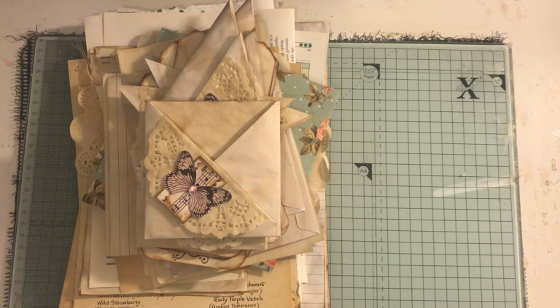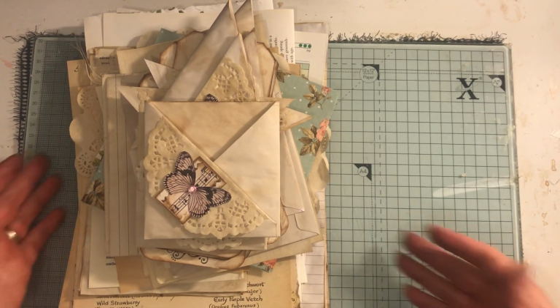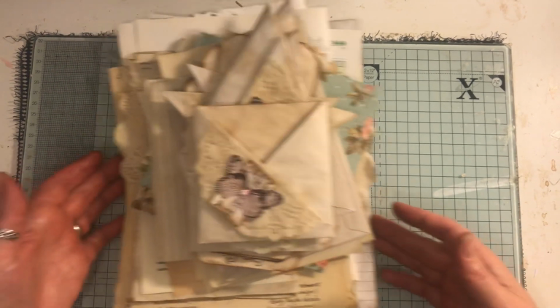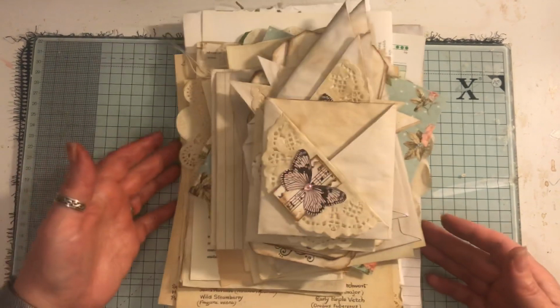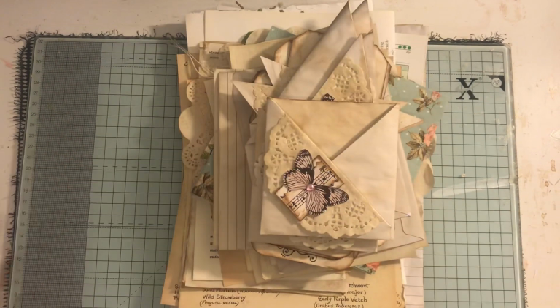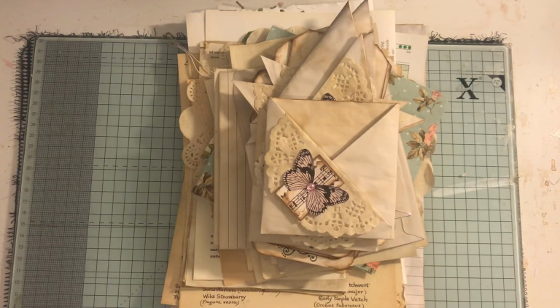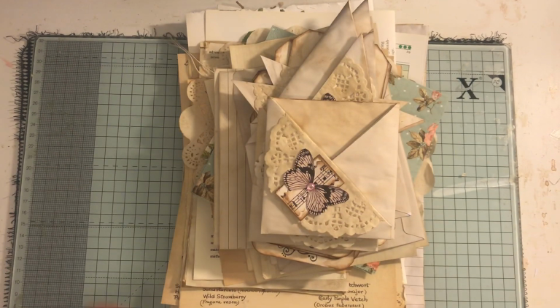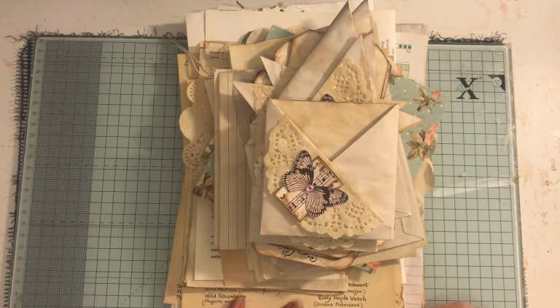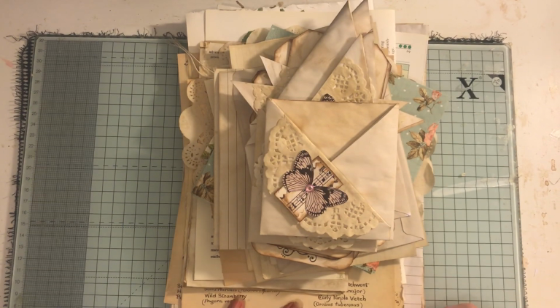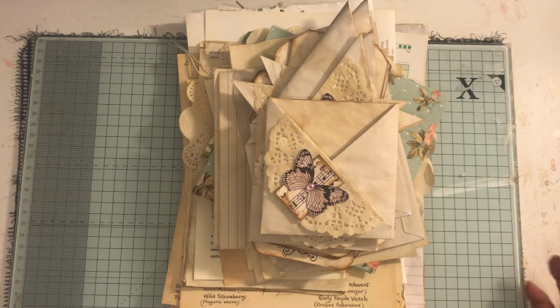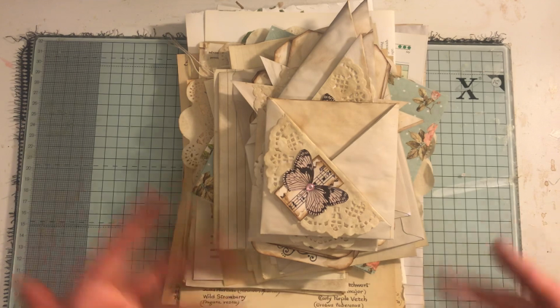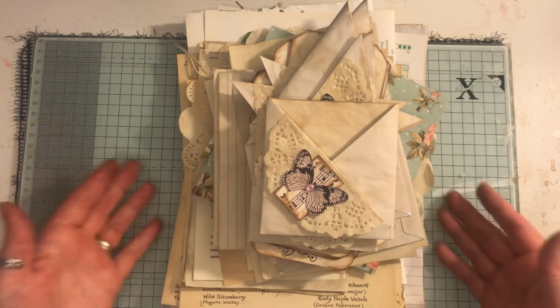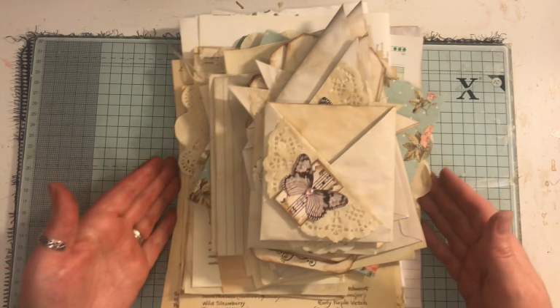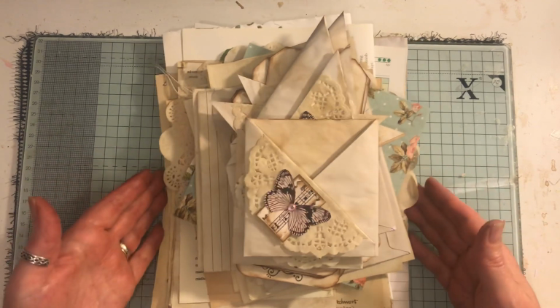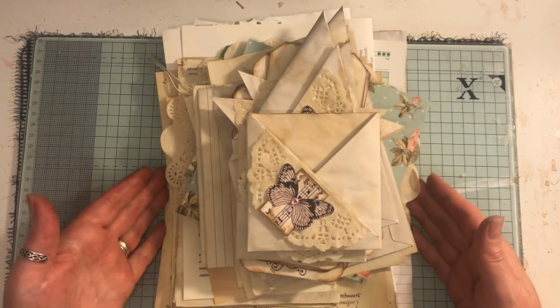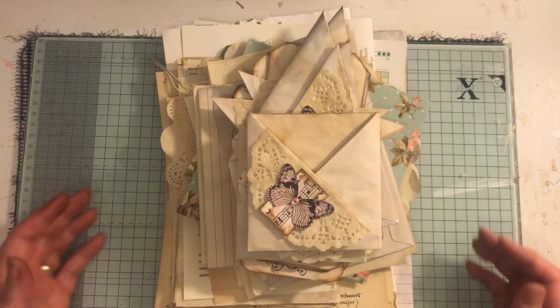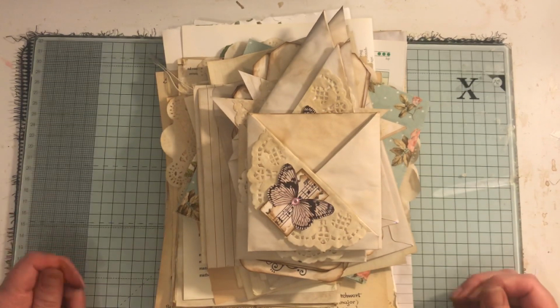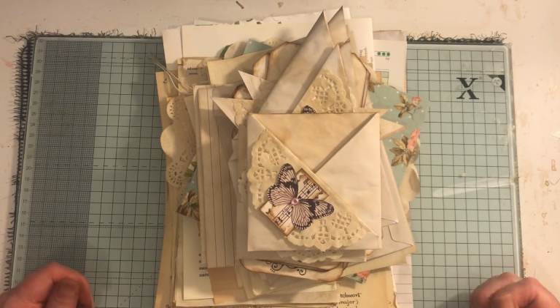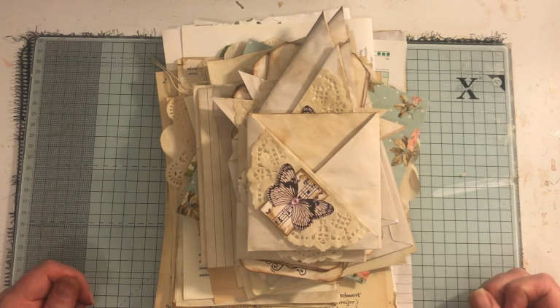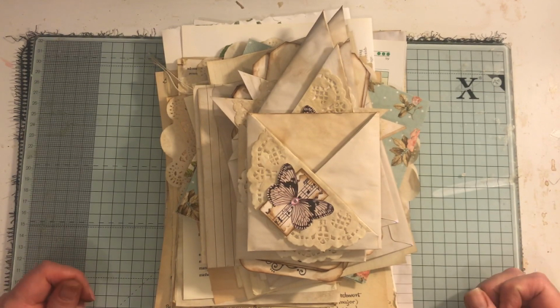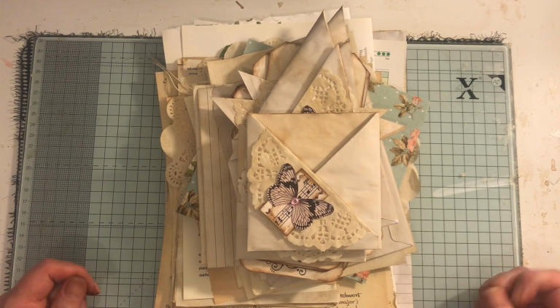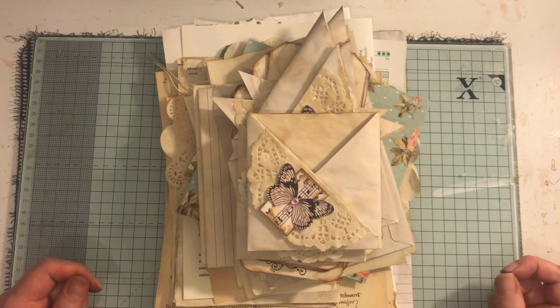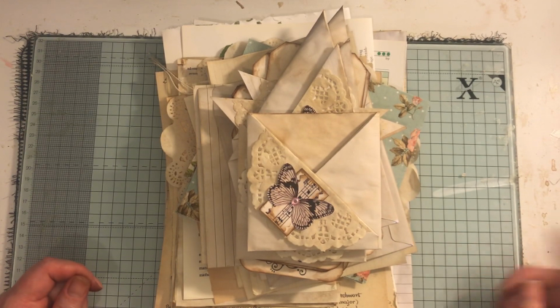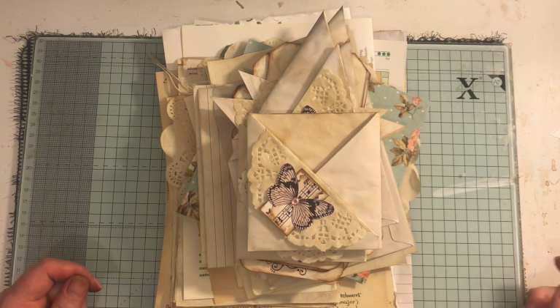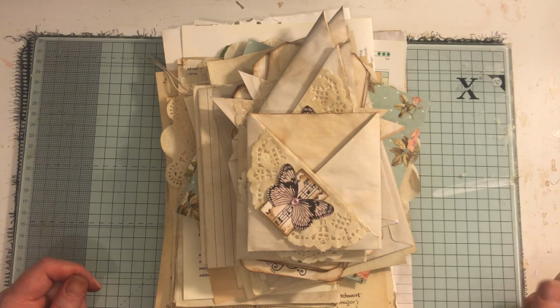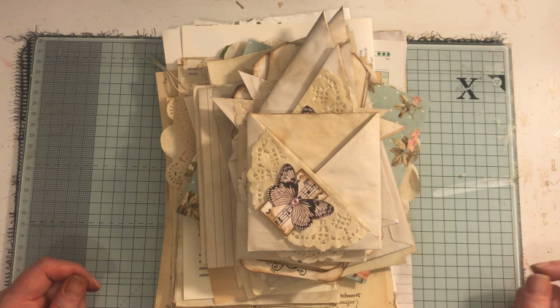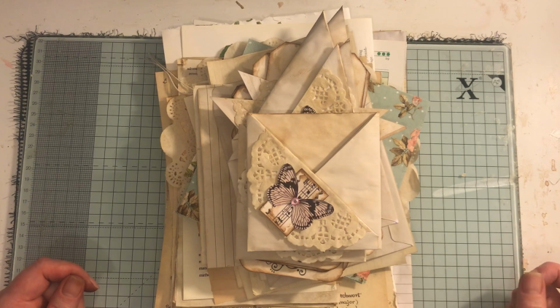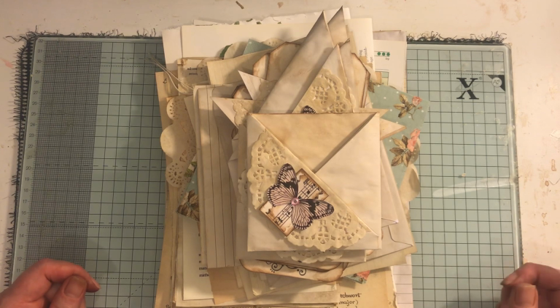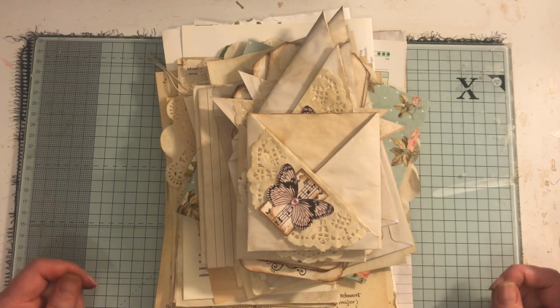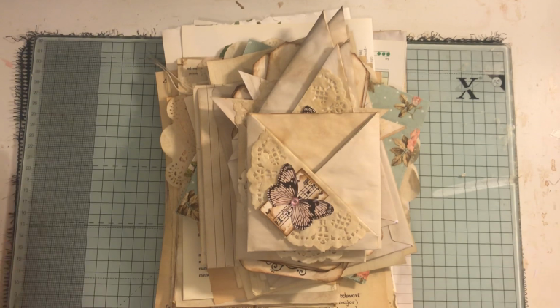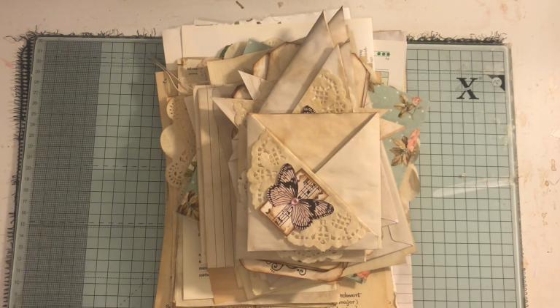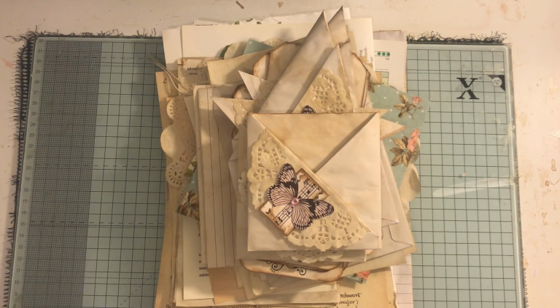I want to share with you a journal kit that I've put together - there's all sorts of things going on here. This will be listed in my shop, and I think there's still some journals available in my shop if you're interested.